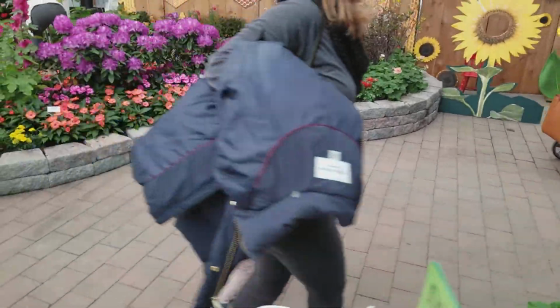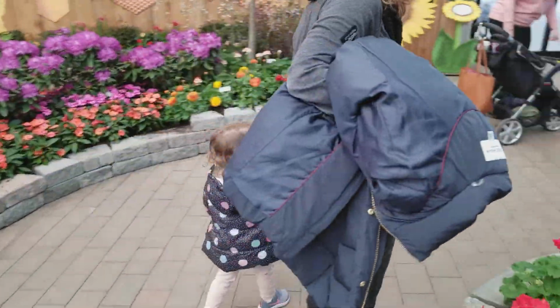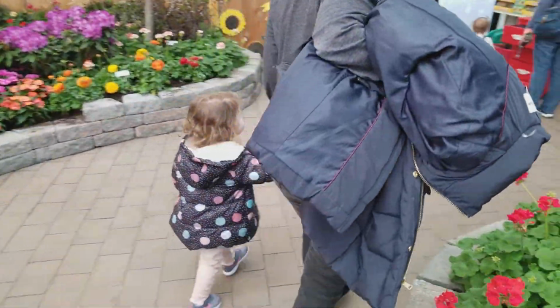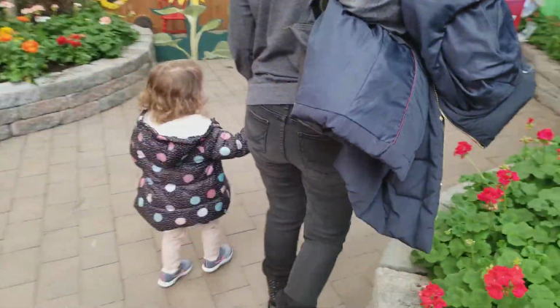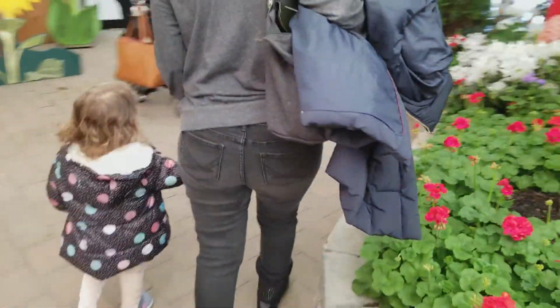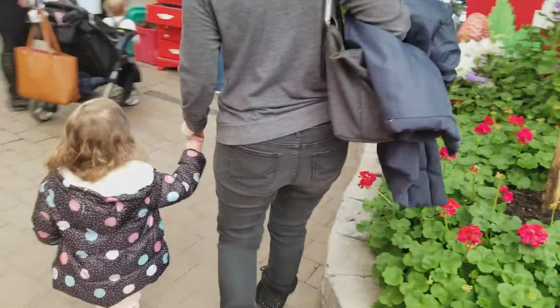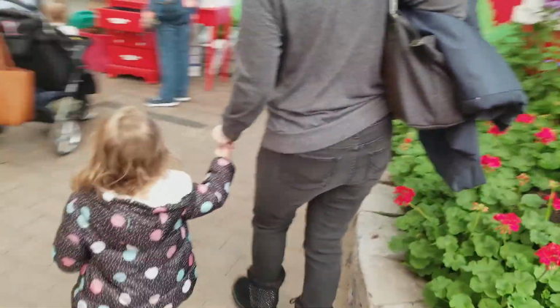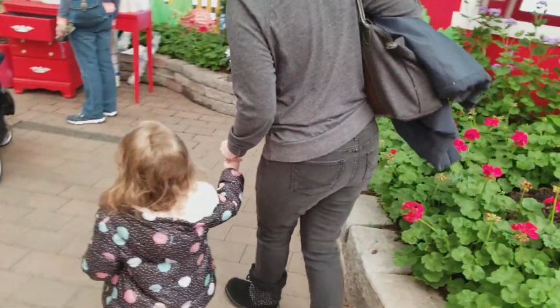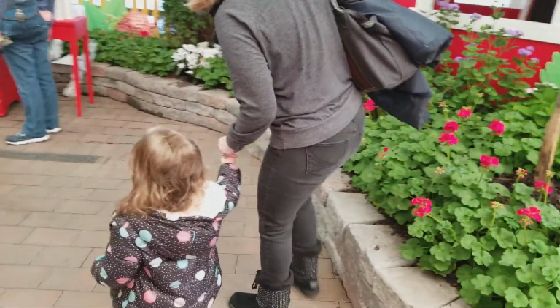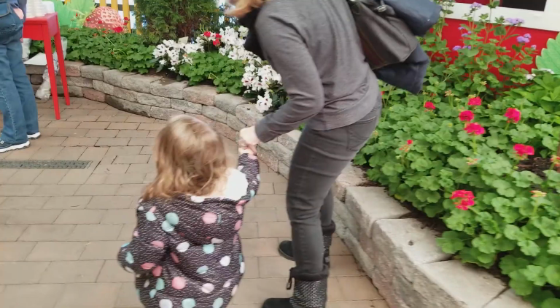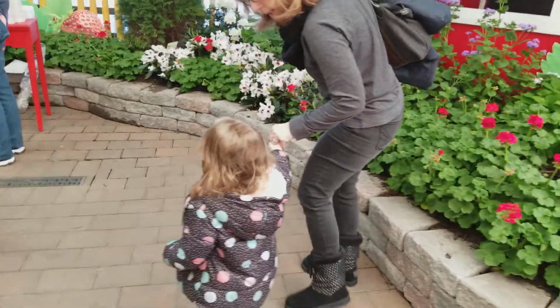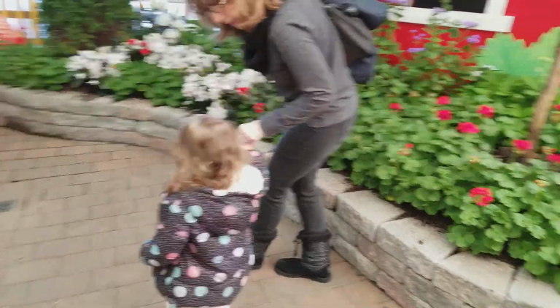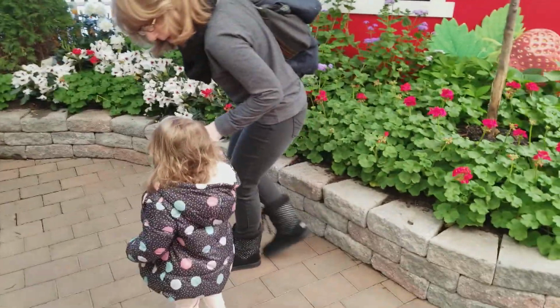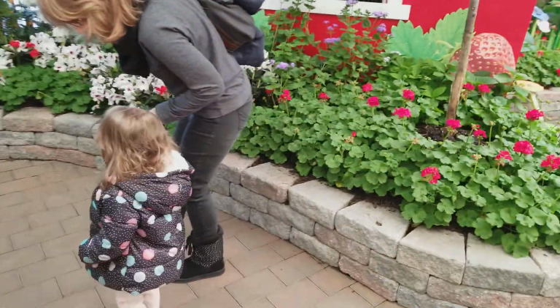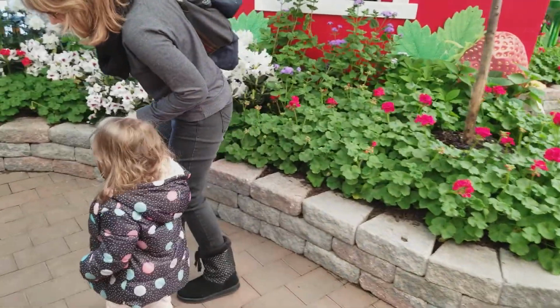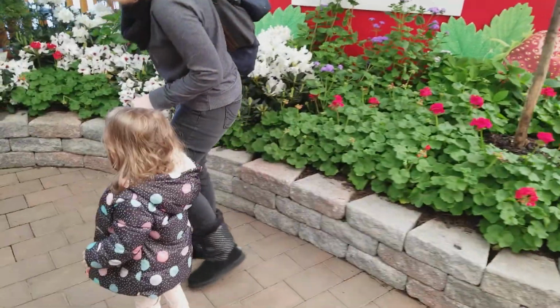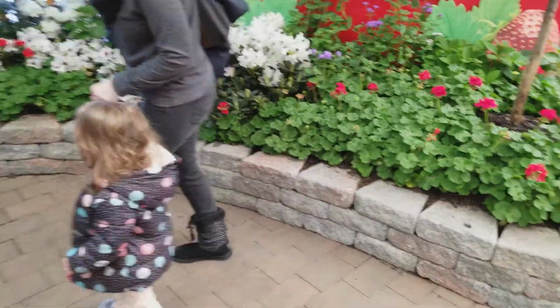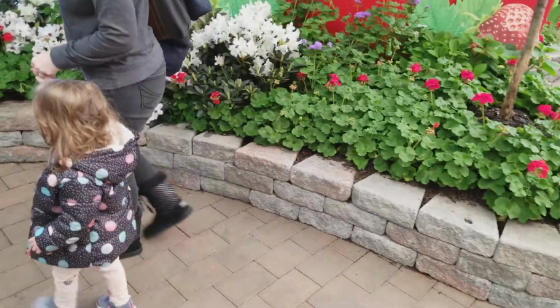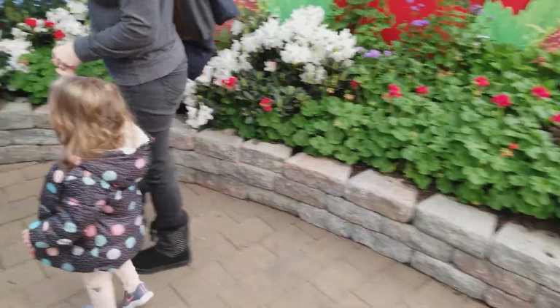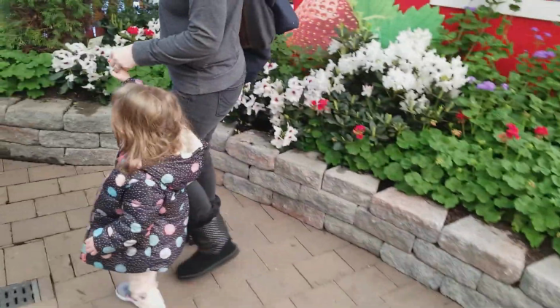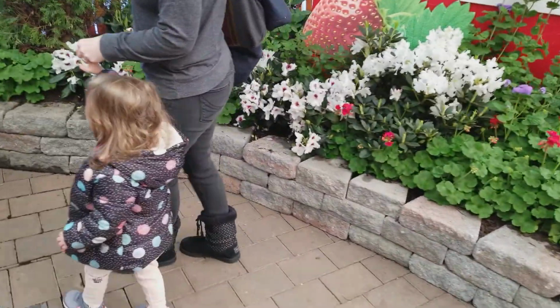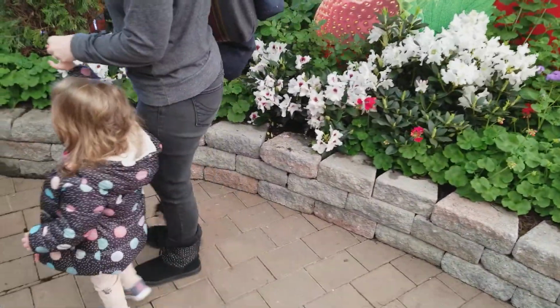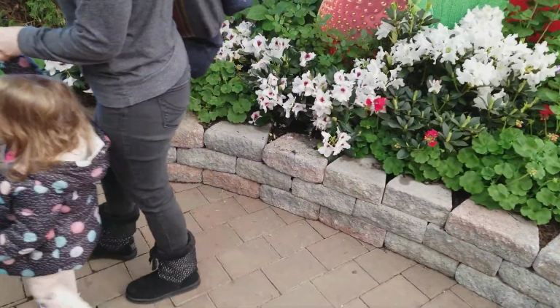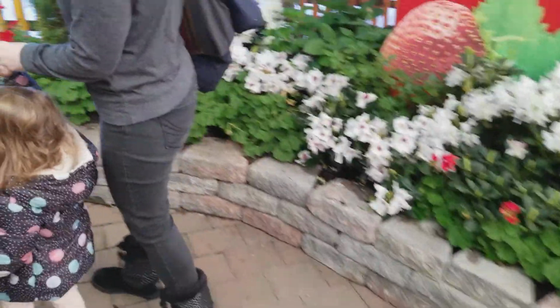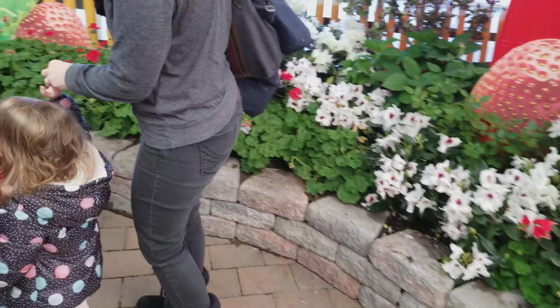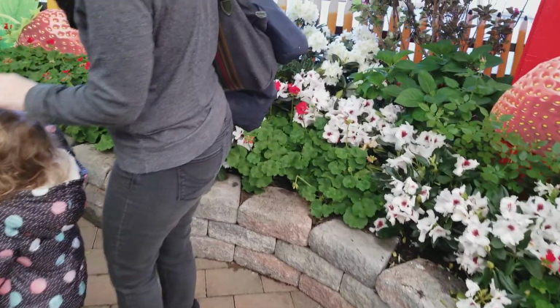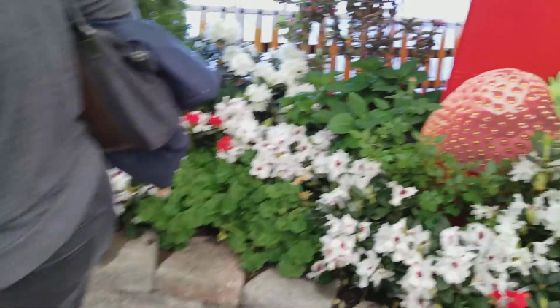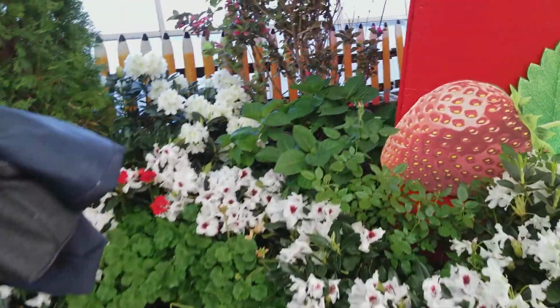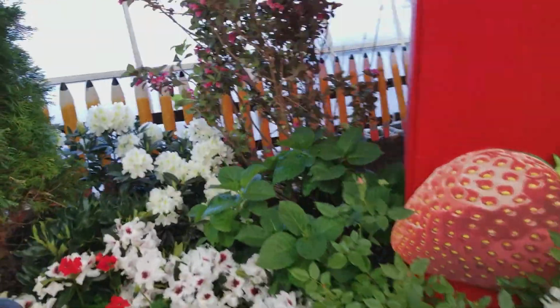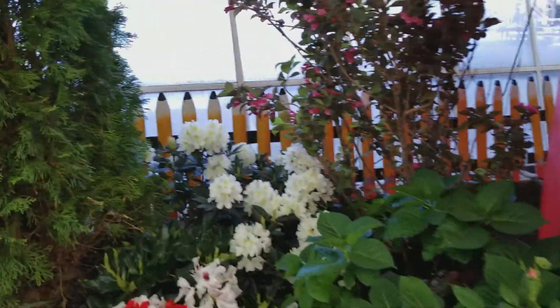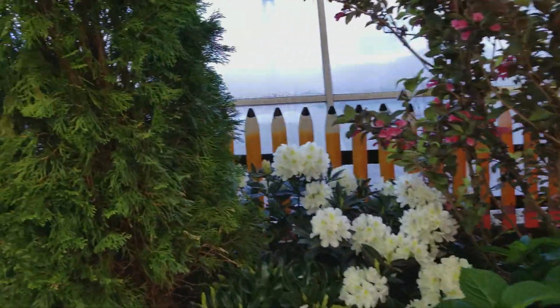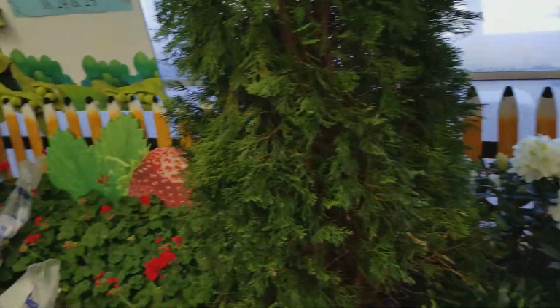Do you want to plant a seed in the pot? Let's do it! We've got a lesson to tell us what we need to do. Let's do it, bud.